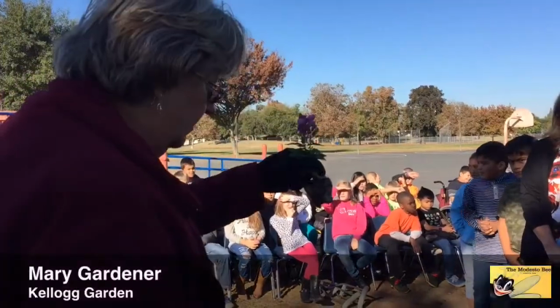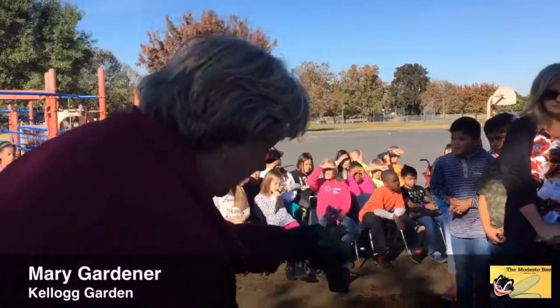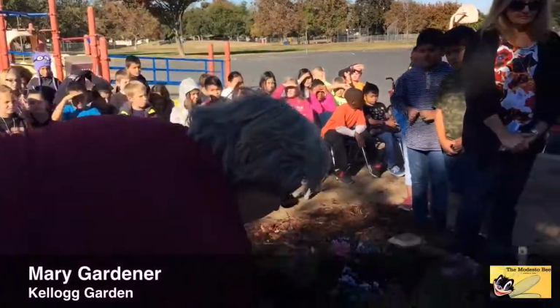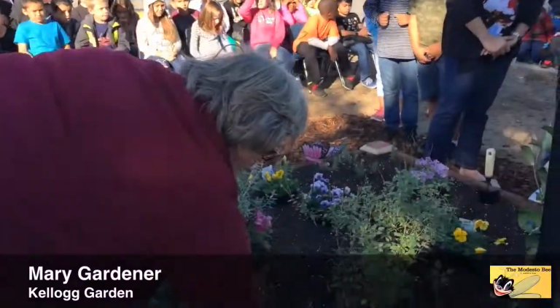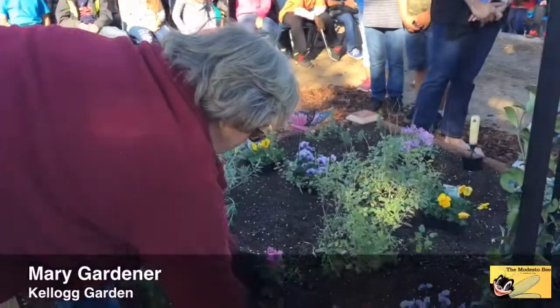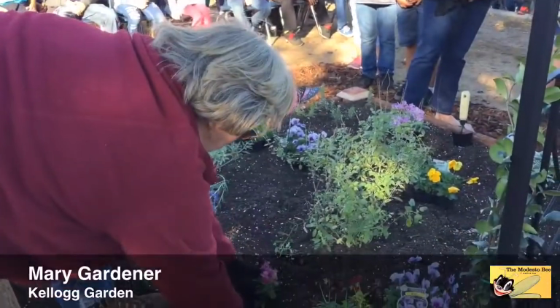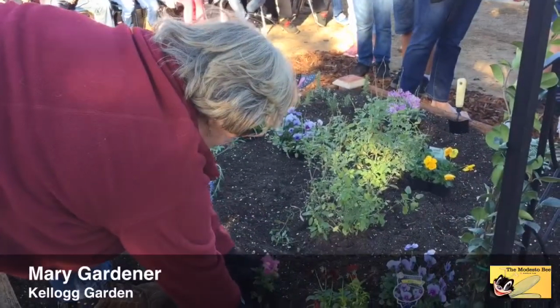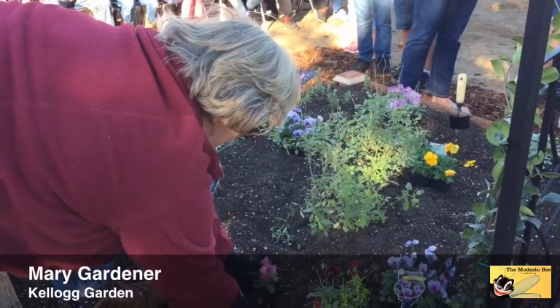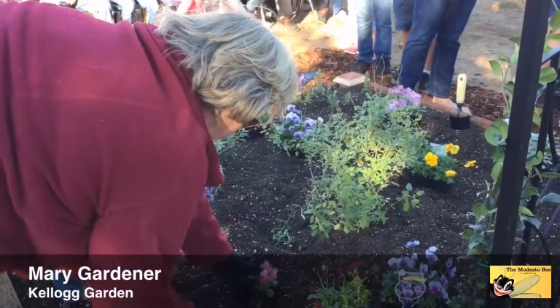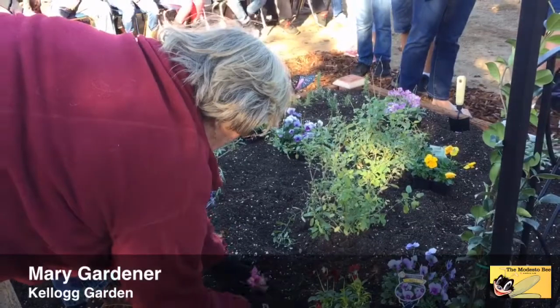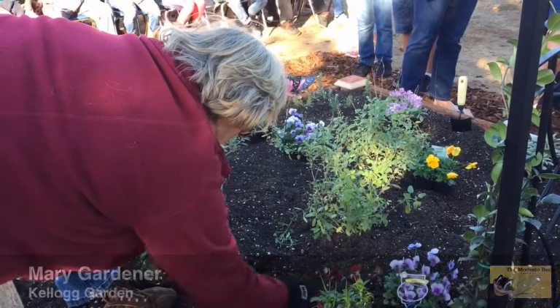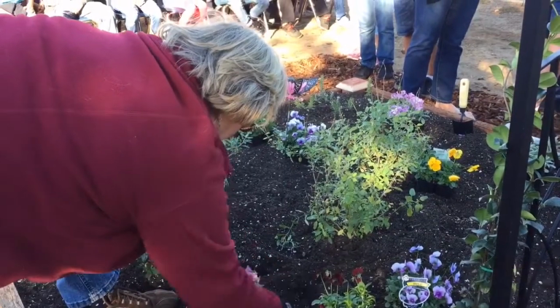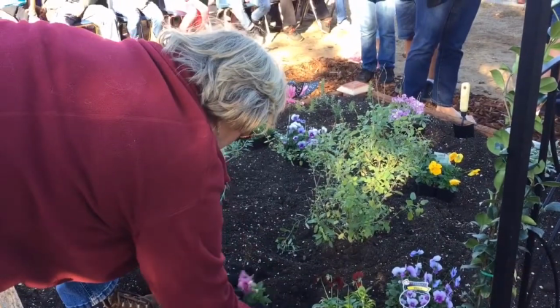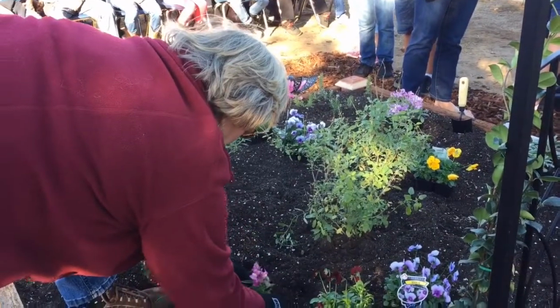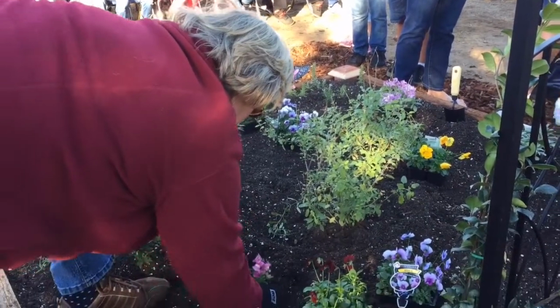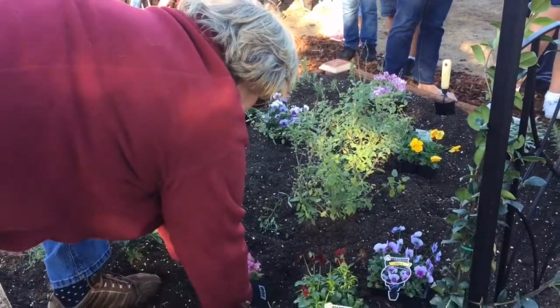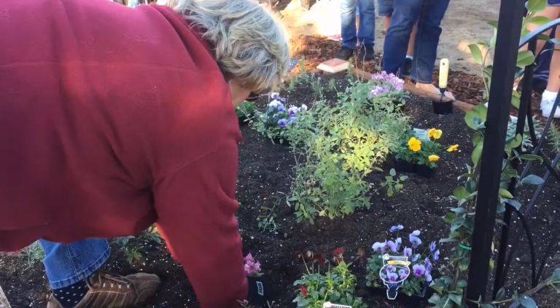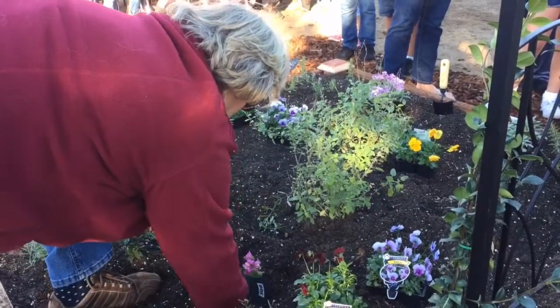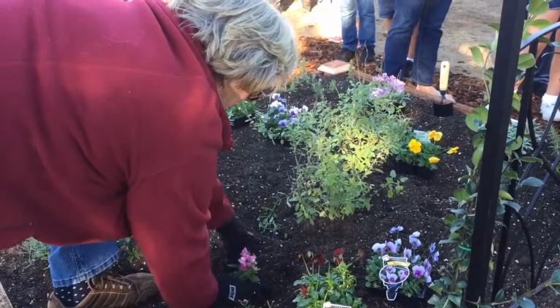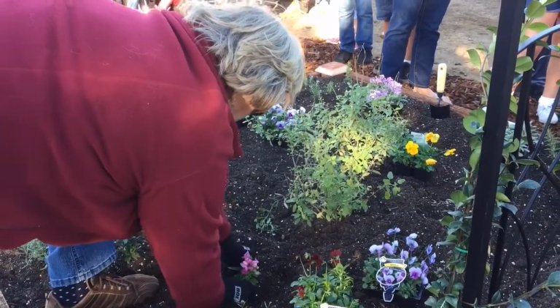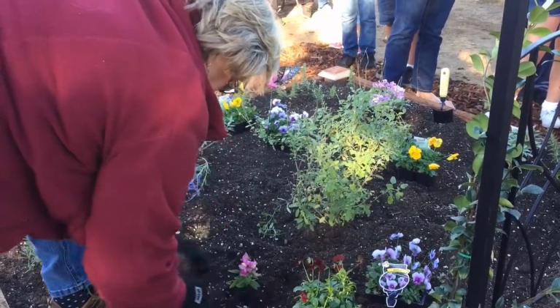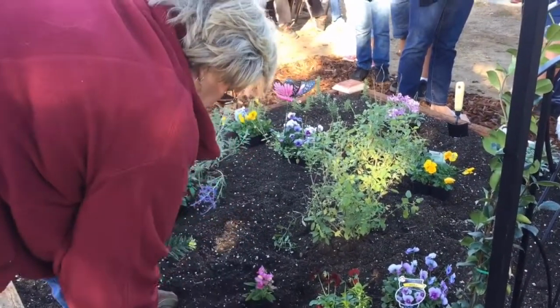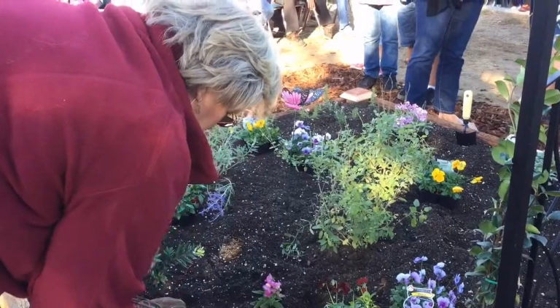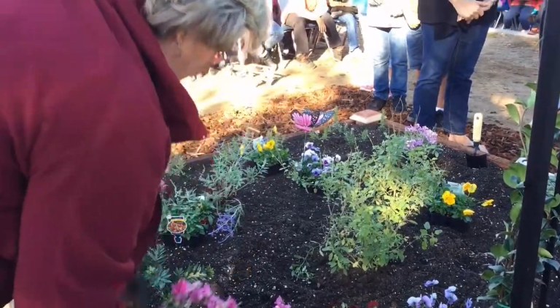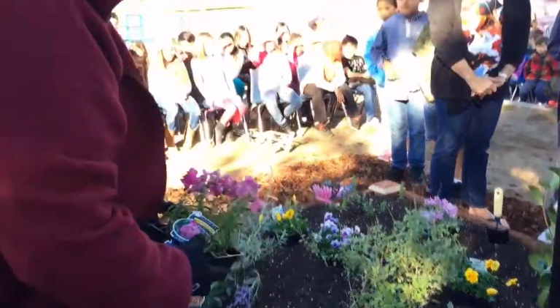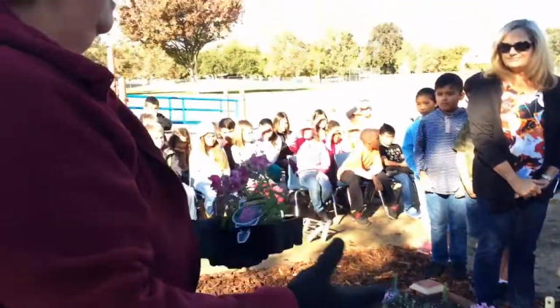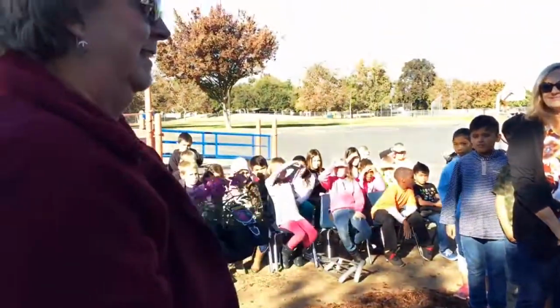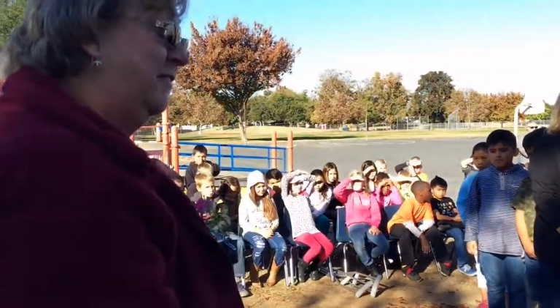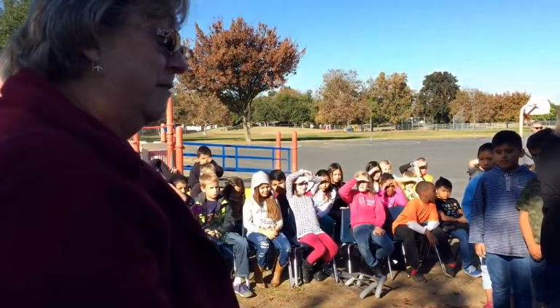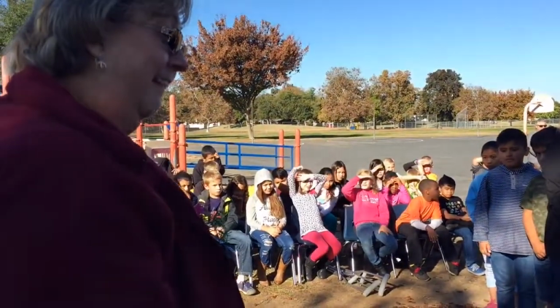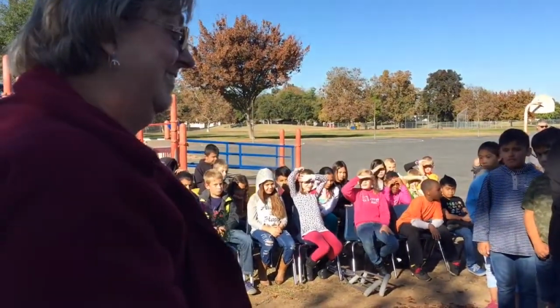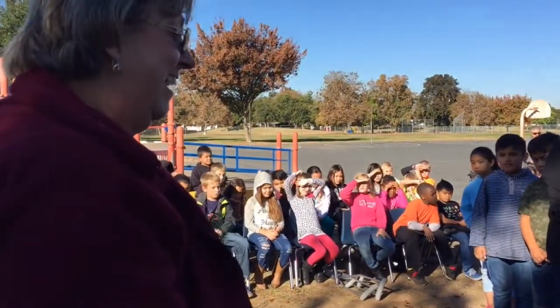So dig your hole, put your plant in, pack the soil around it, and give it a little push — and you've planted a flower.